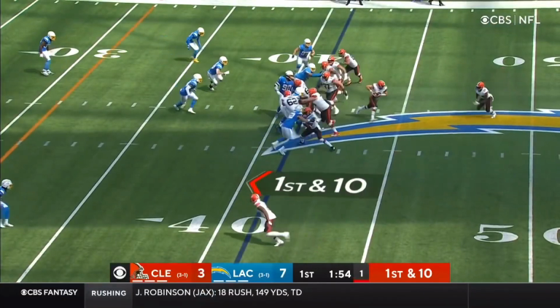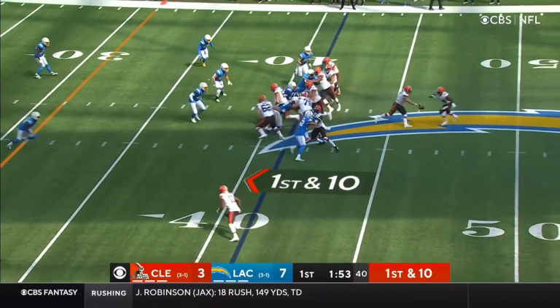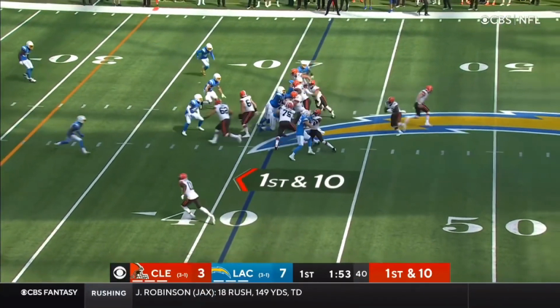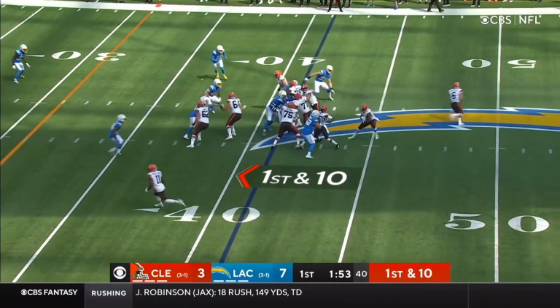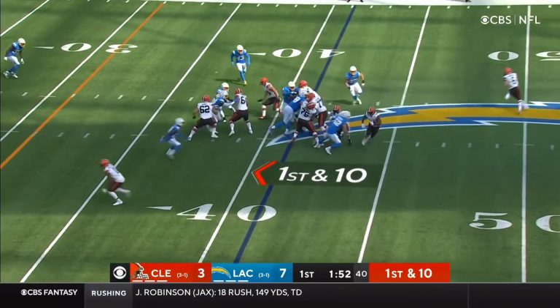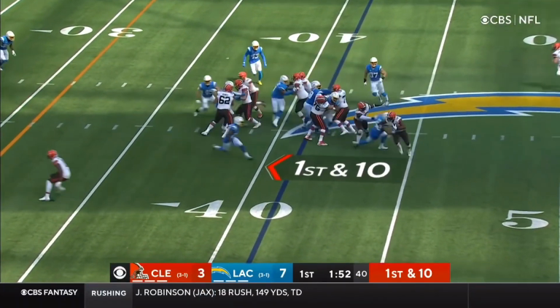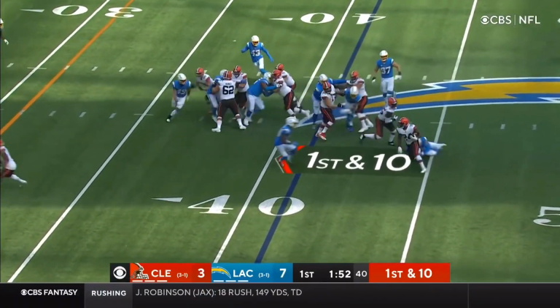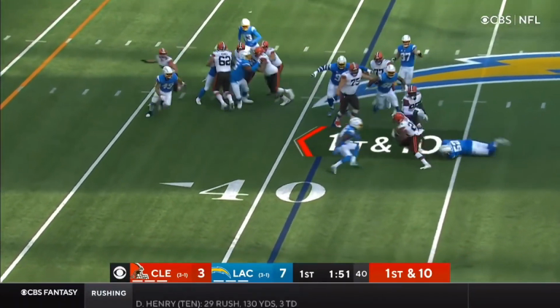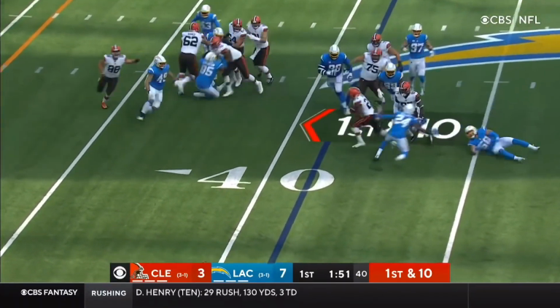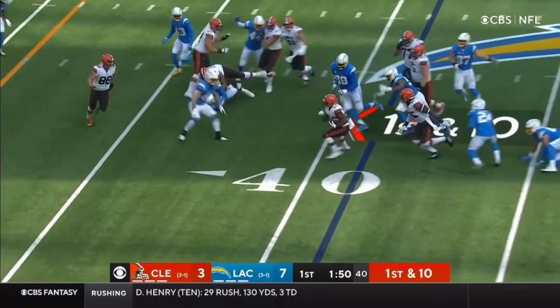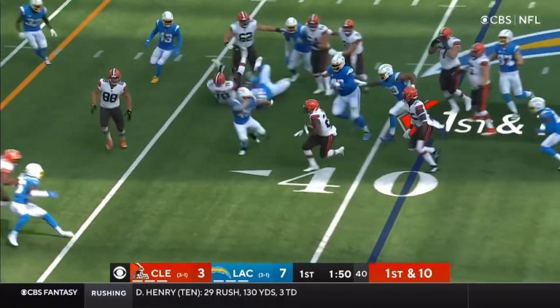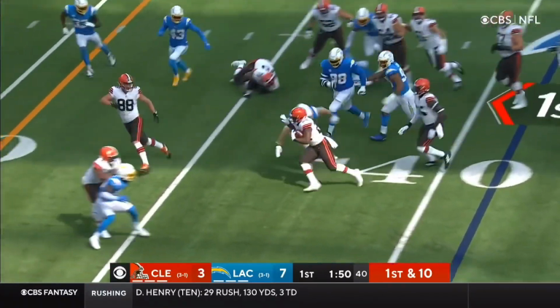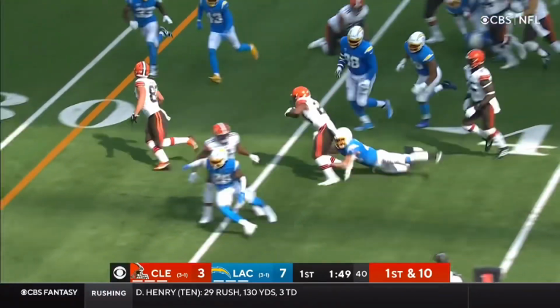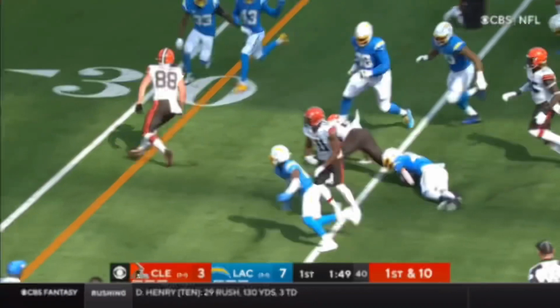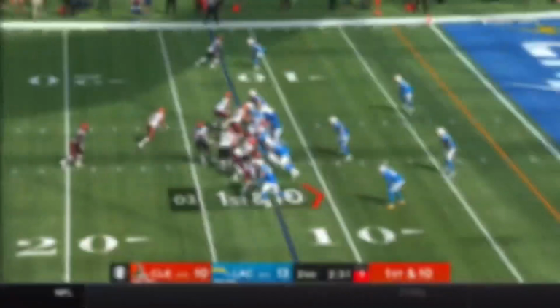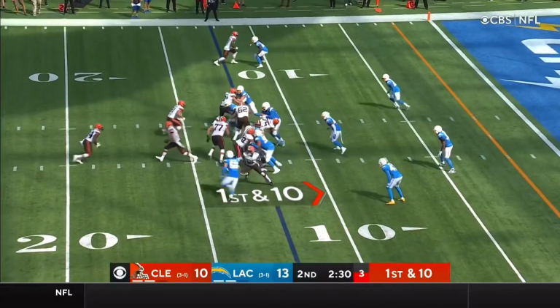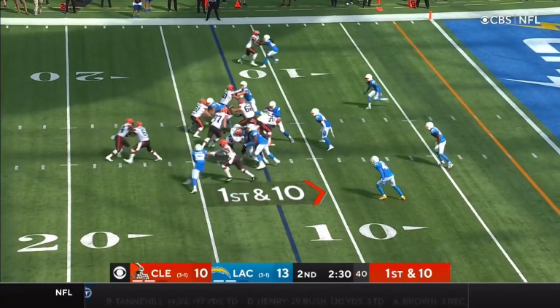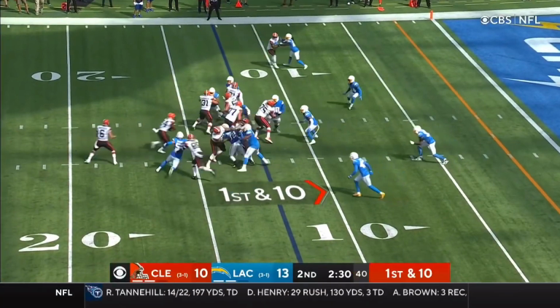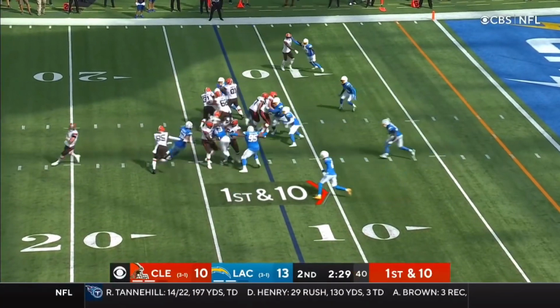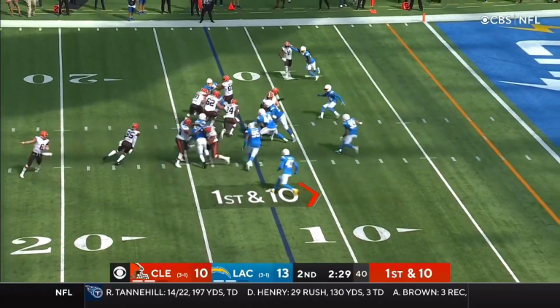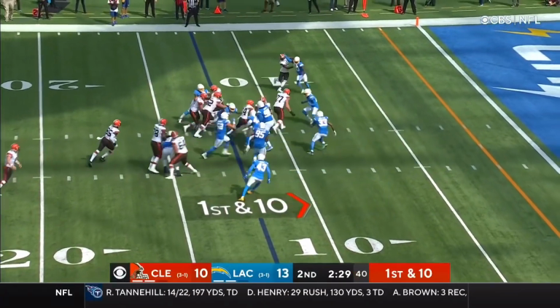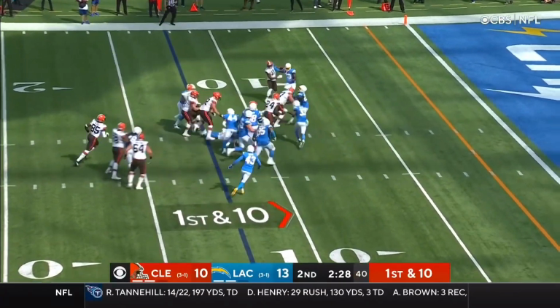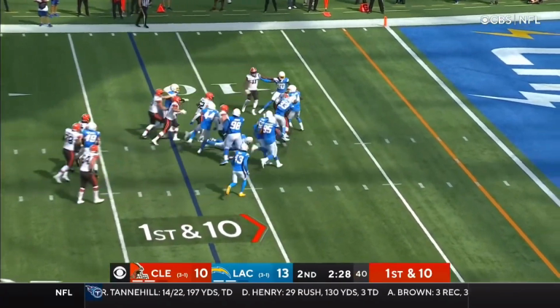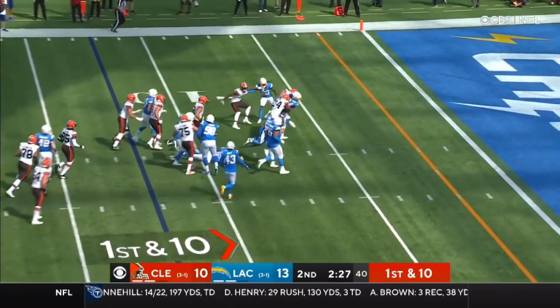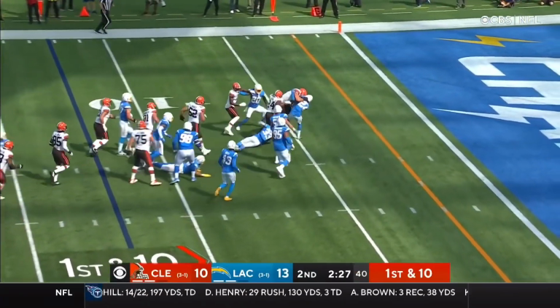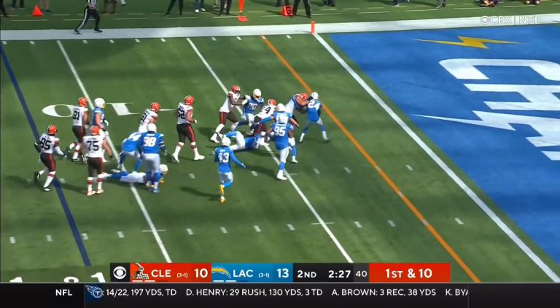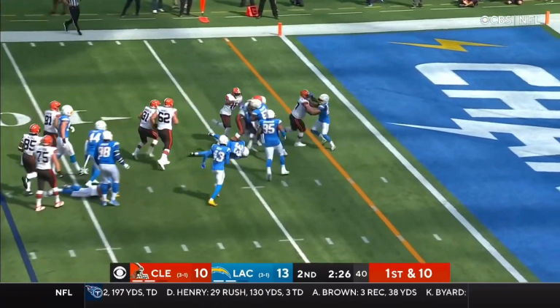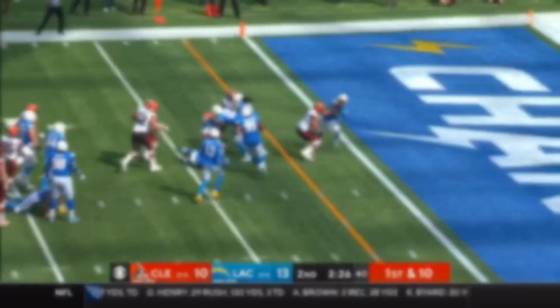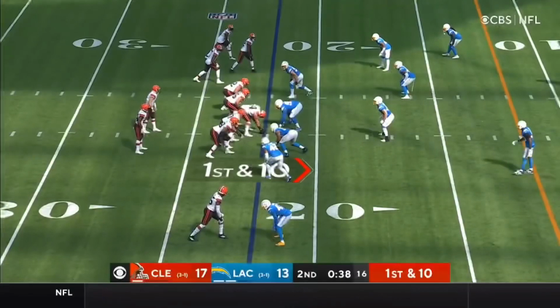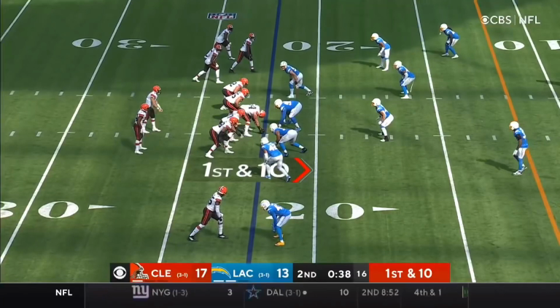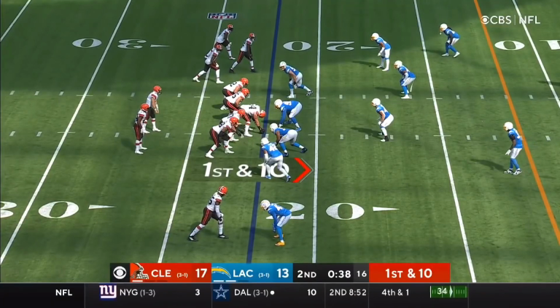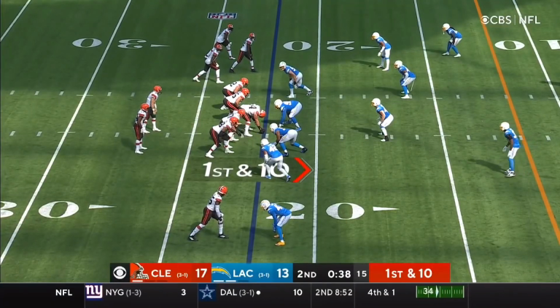Chubb in the backfield, first and ten, Nick Chubb. He got by Thackrell, eighth play of the drive, first and ten, Nick Chubb, big hole, big block by Teller. Chubb is in, first and ten.